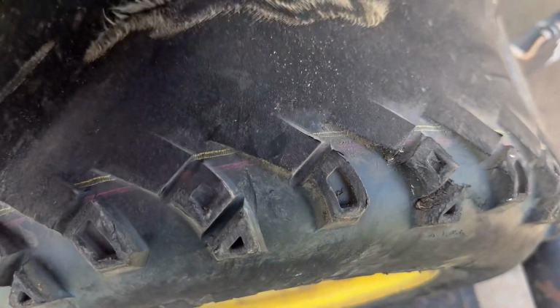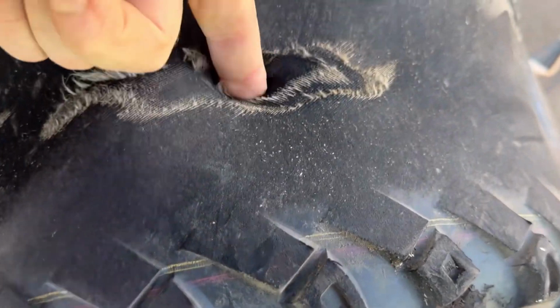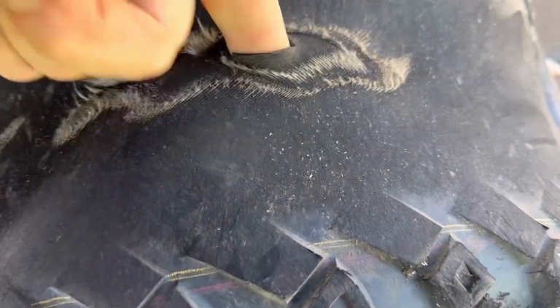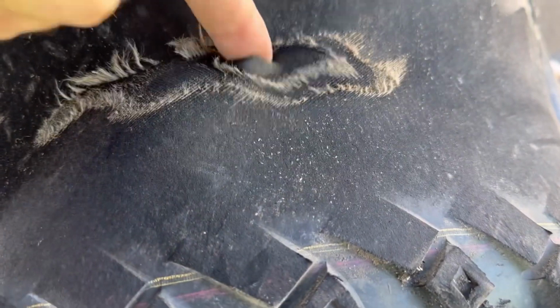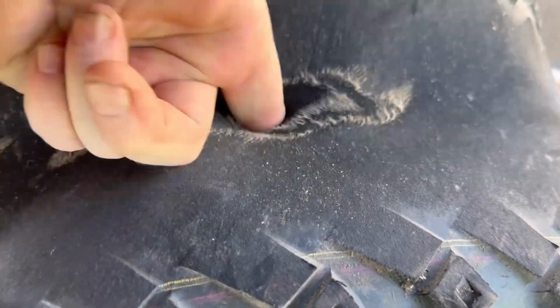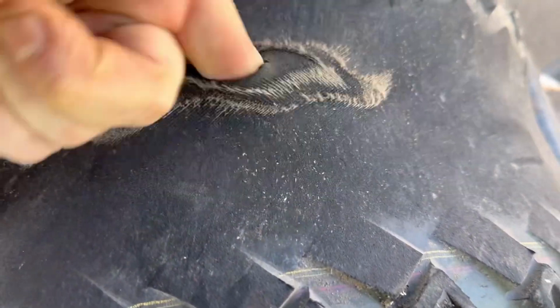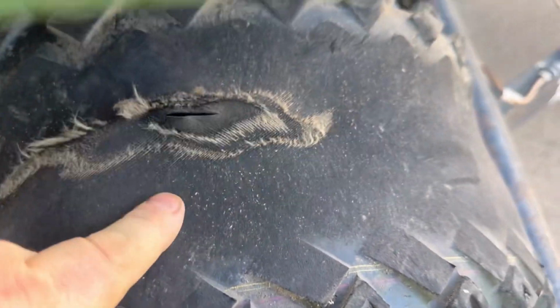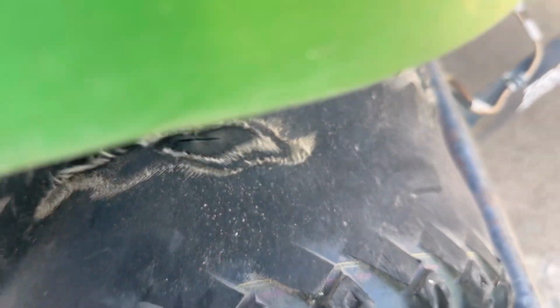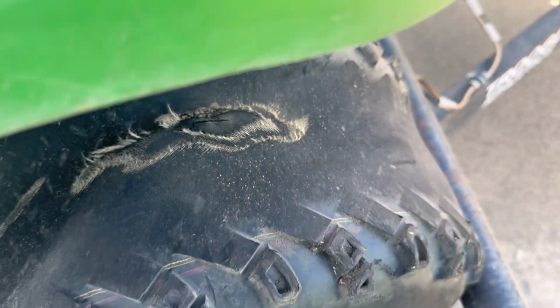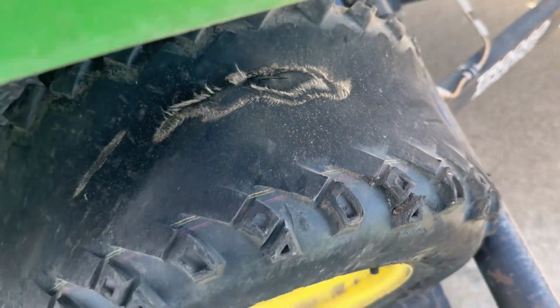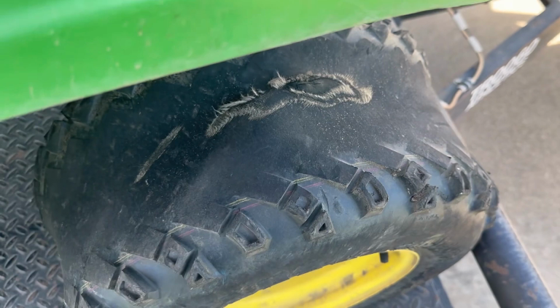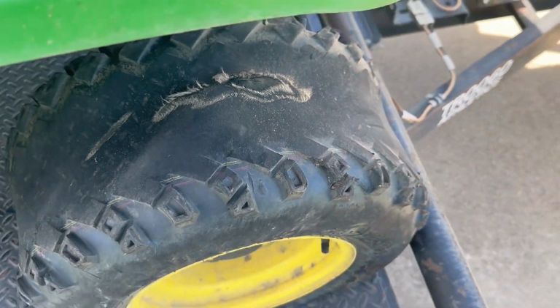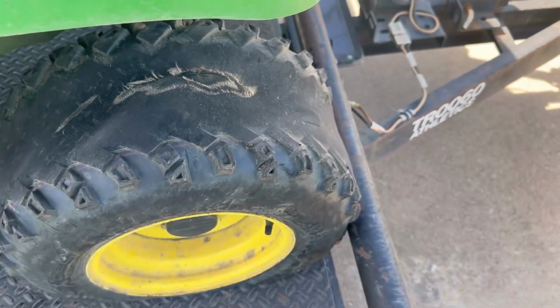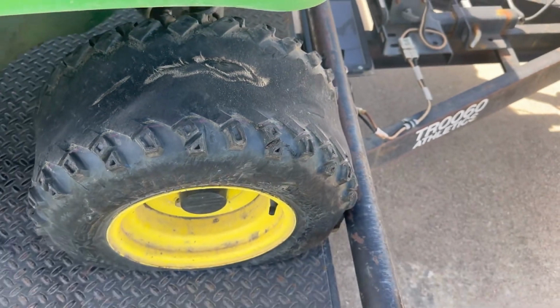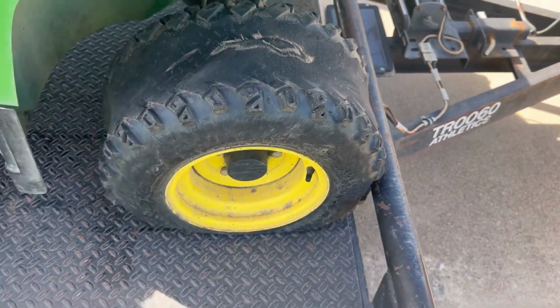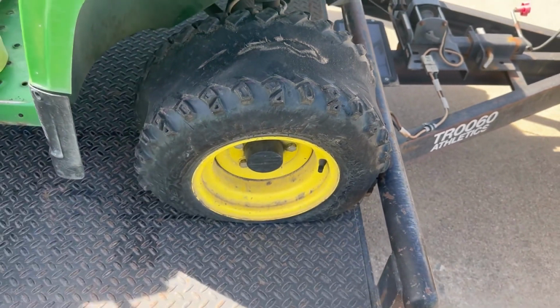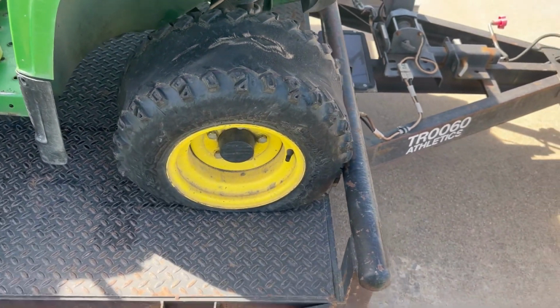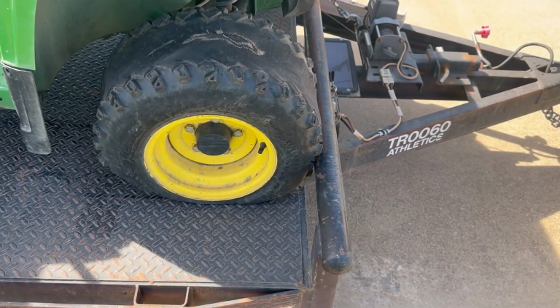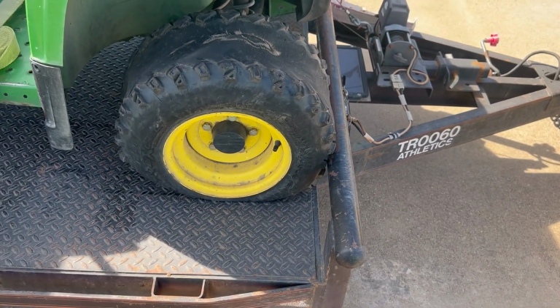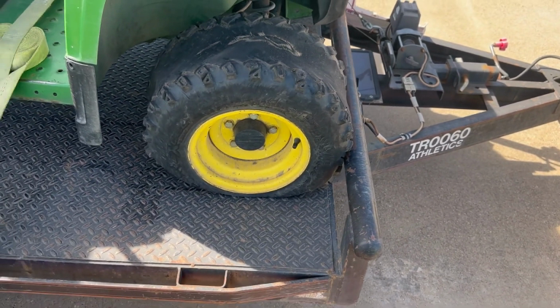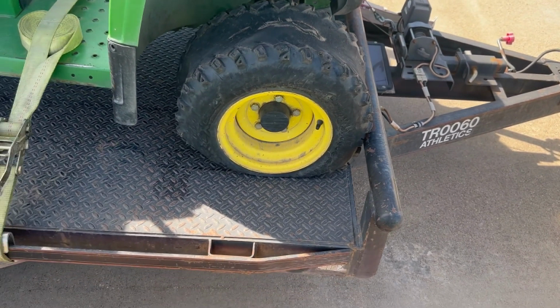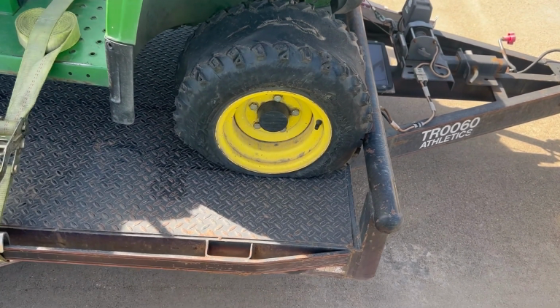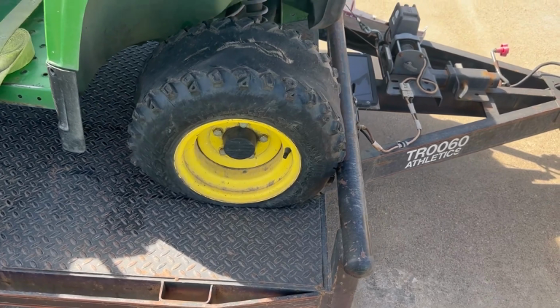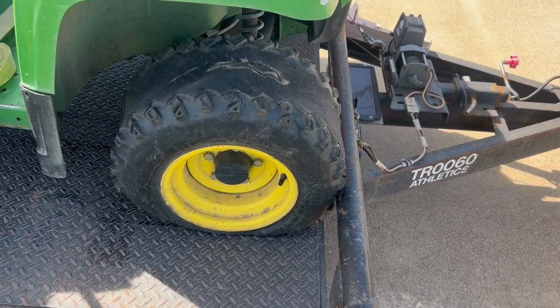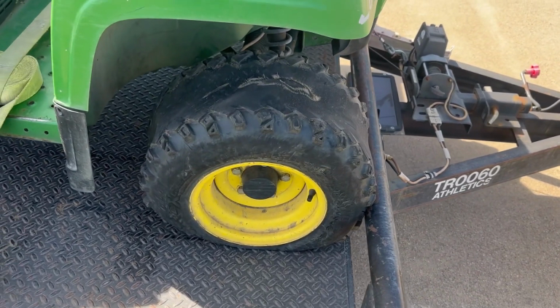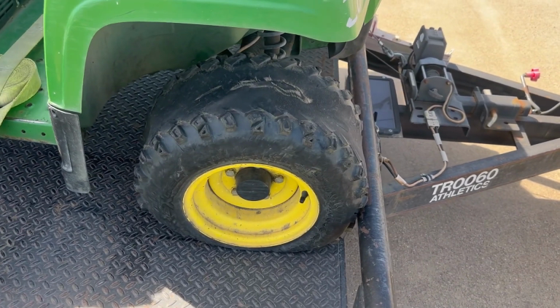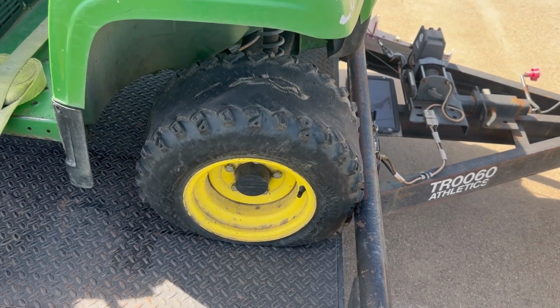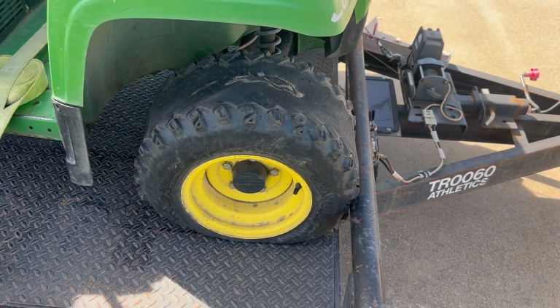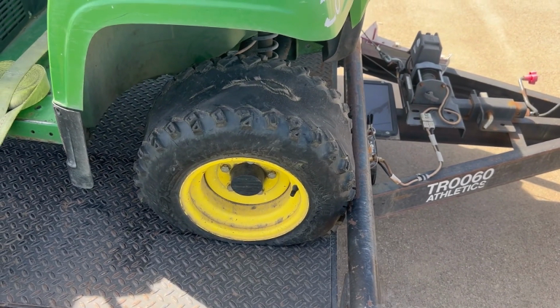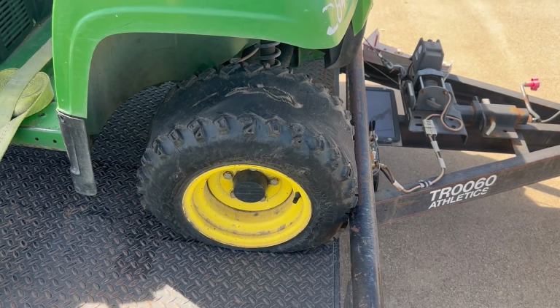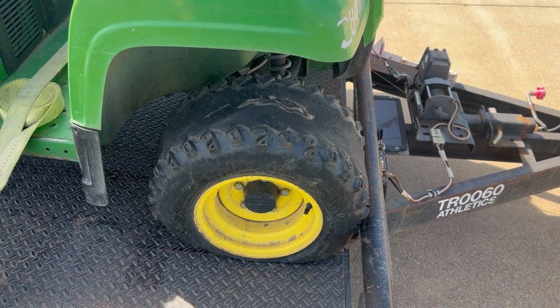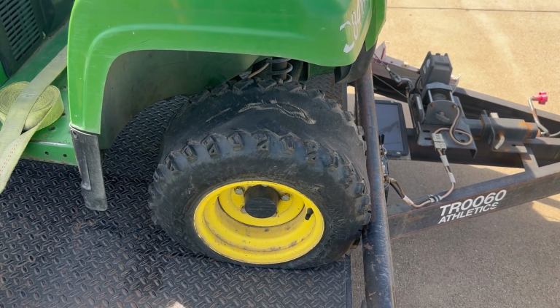Look at that — down to the very last cord. If these guys would let us know that the tread is gone, but they'll just run them until they pop.